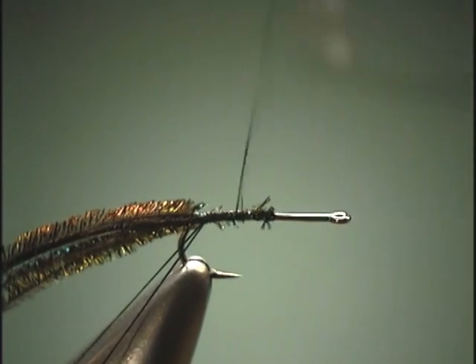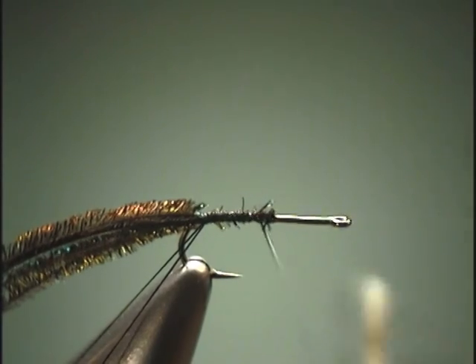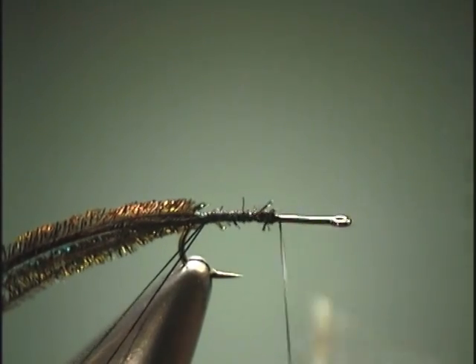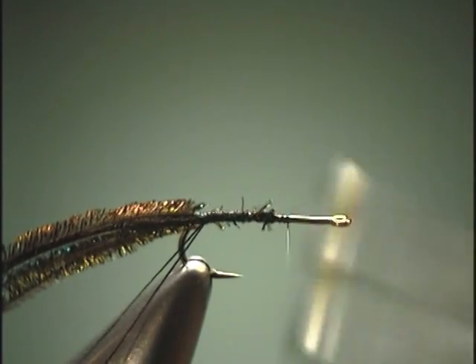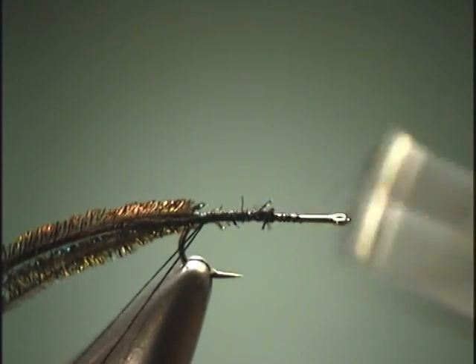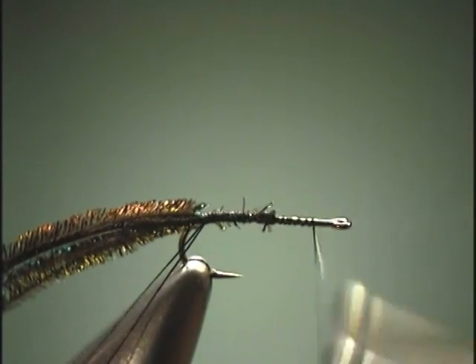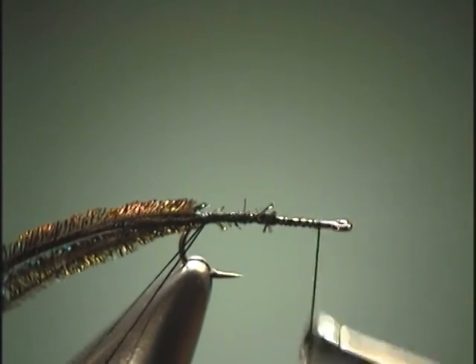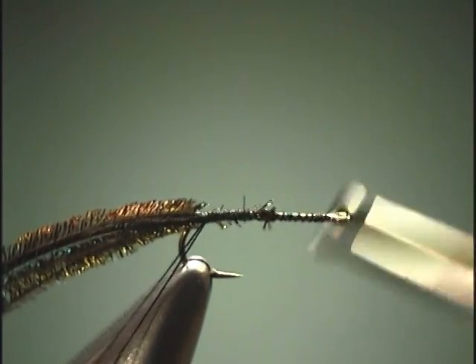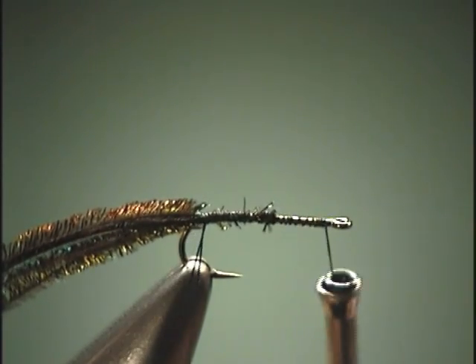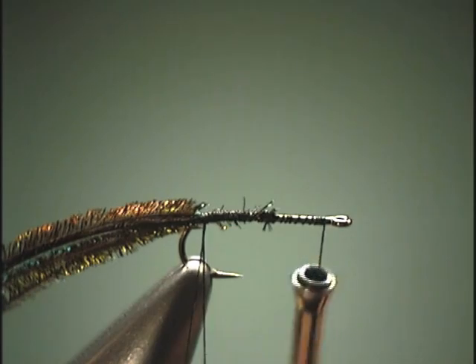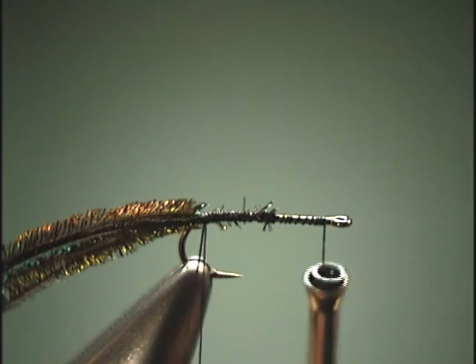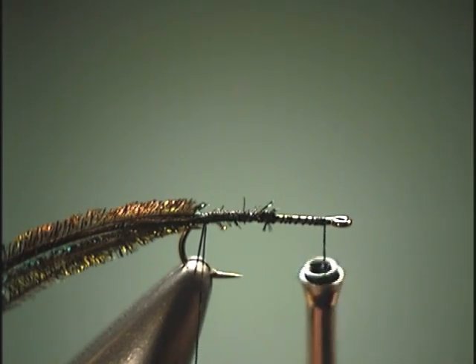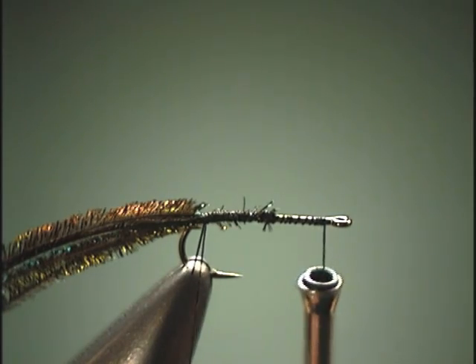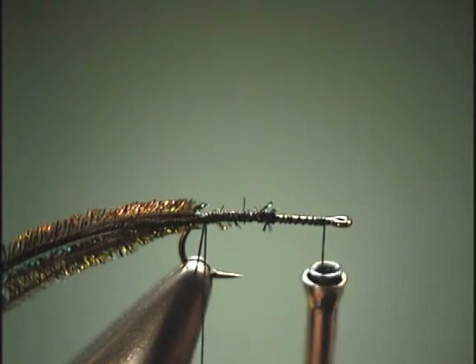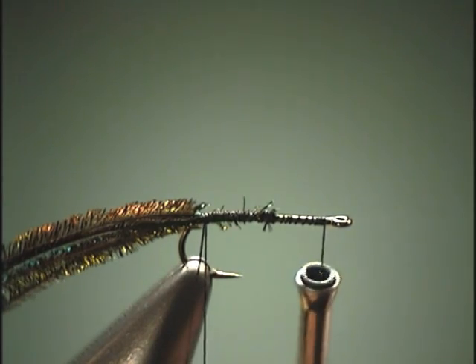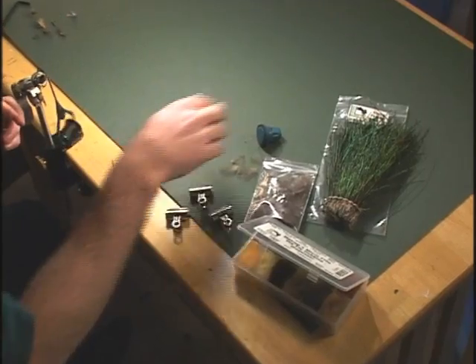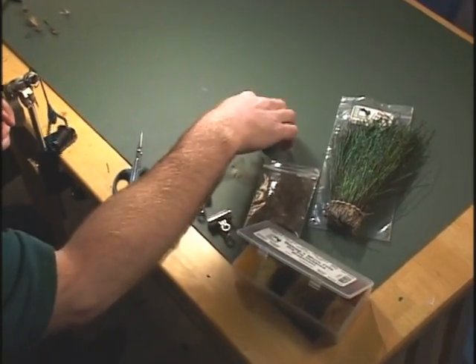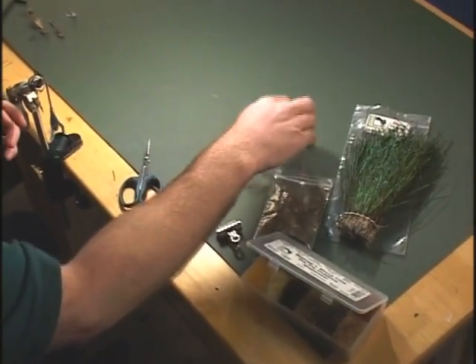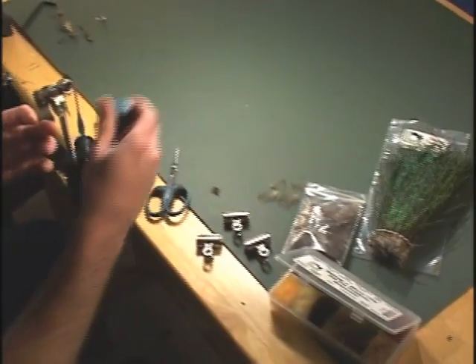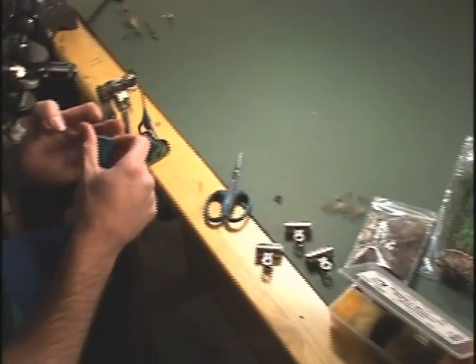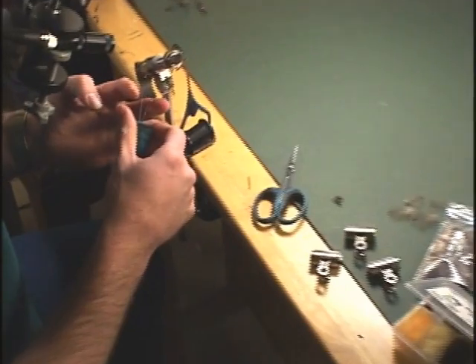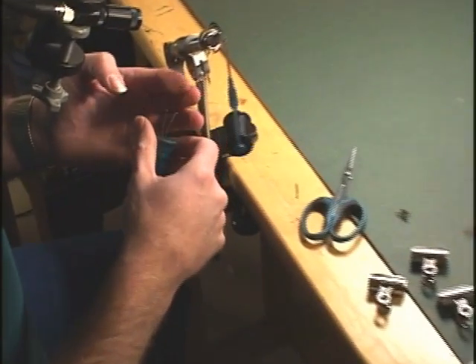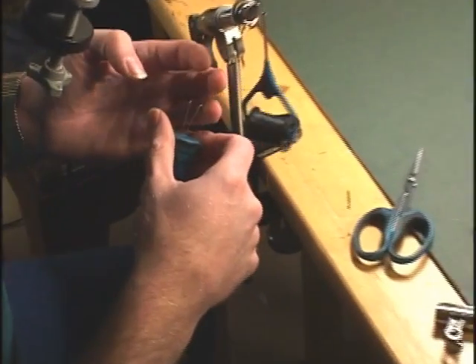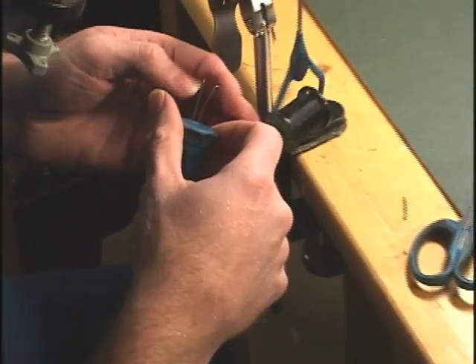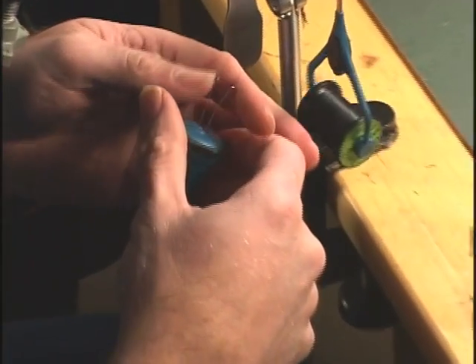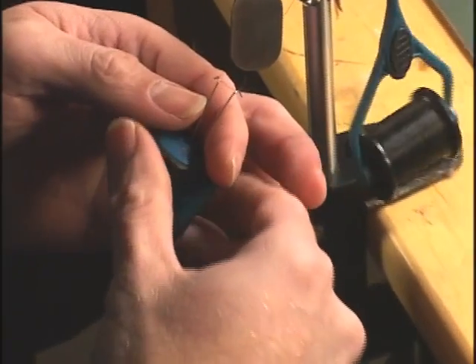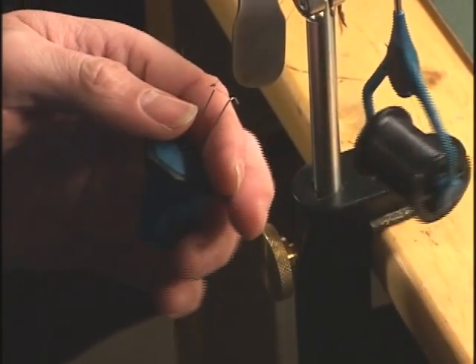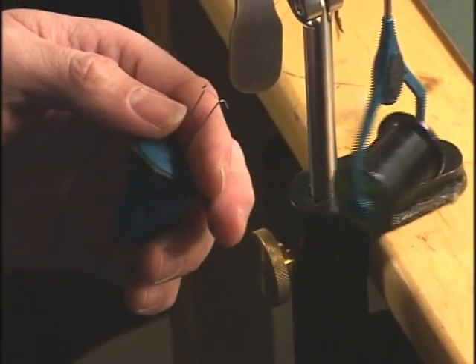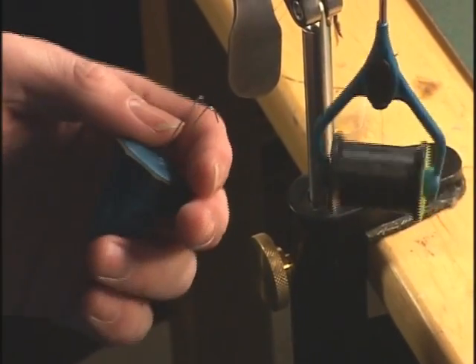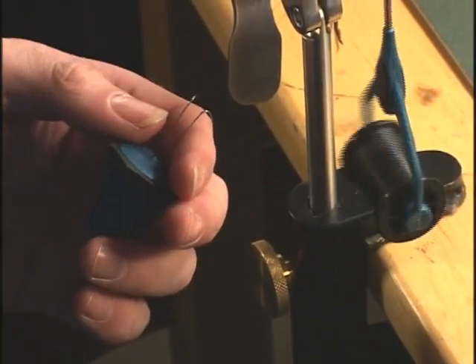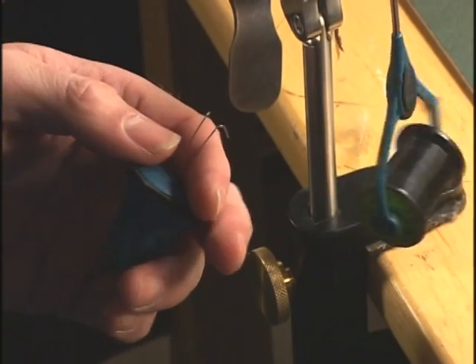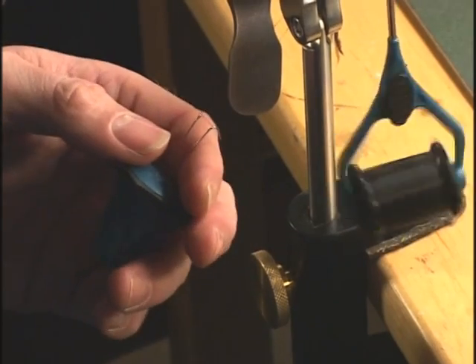Now we can bring our thread forward so it's out of our way. We're going to put the stonefly loop dubber in here — what that does is keep the loop open, yet when we're ready we can close it up.